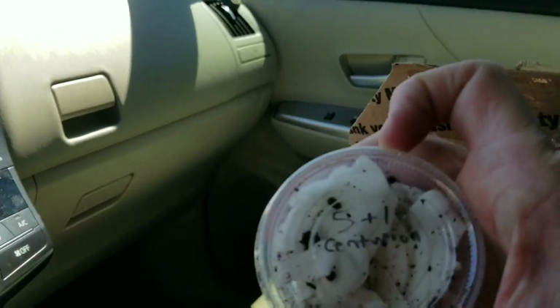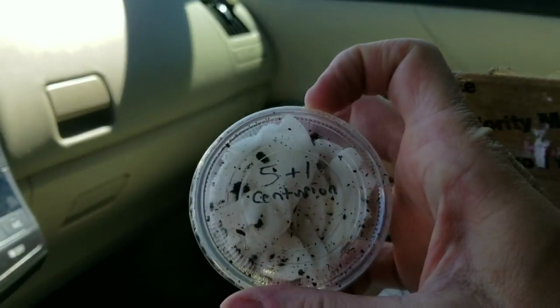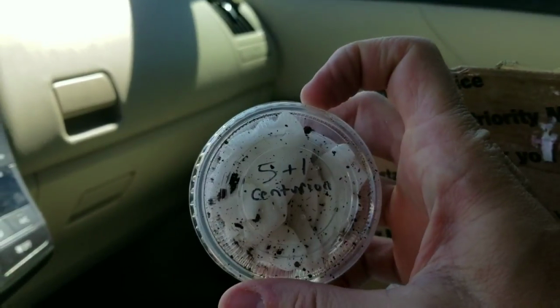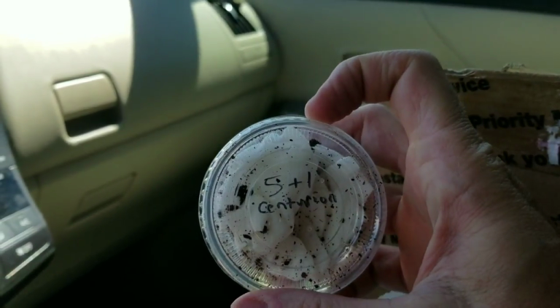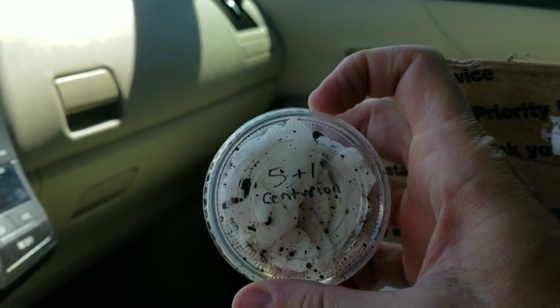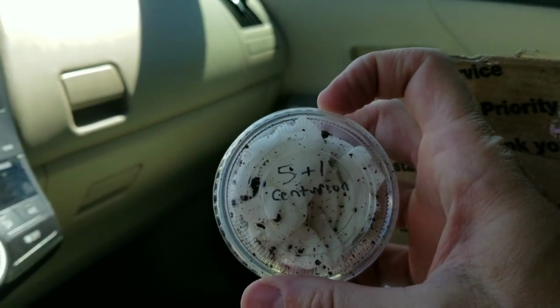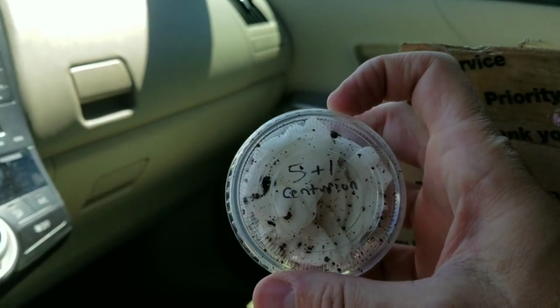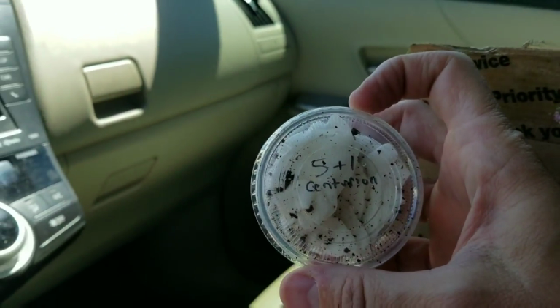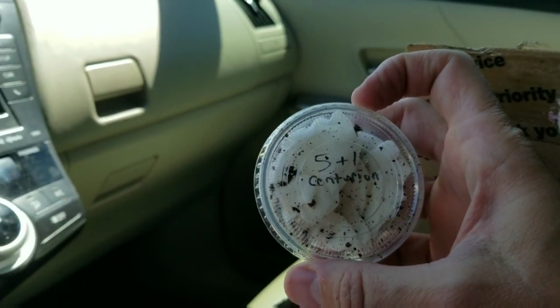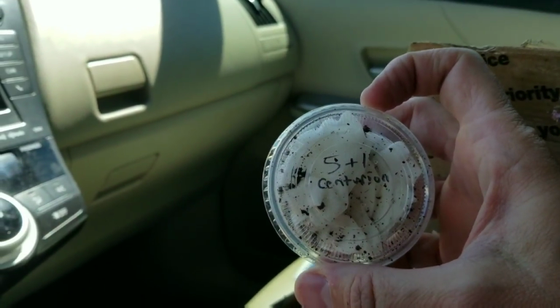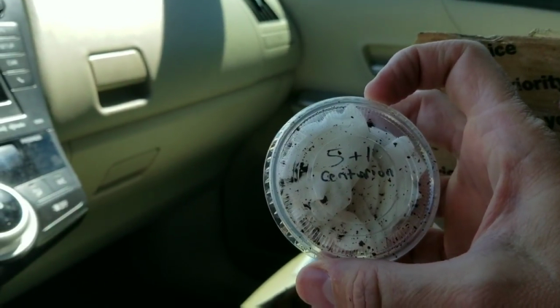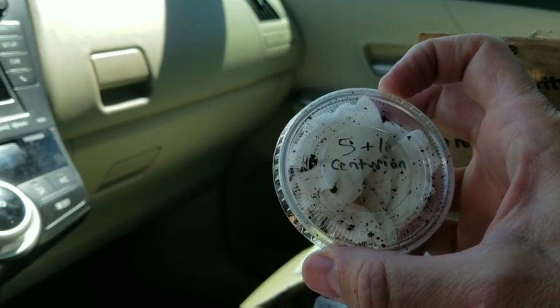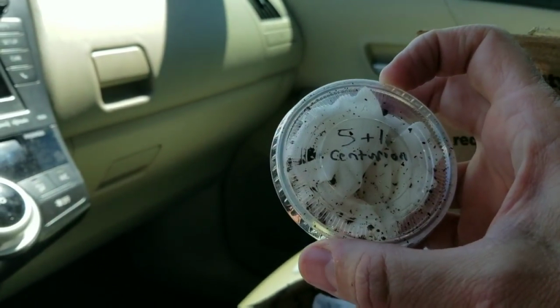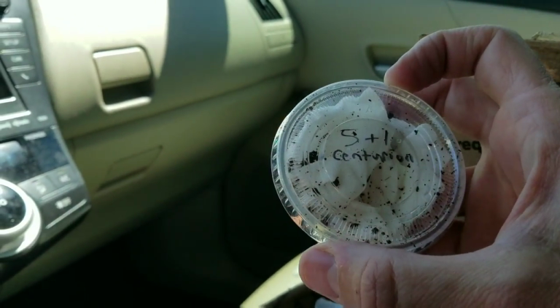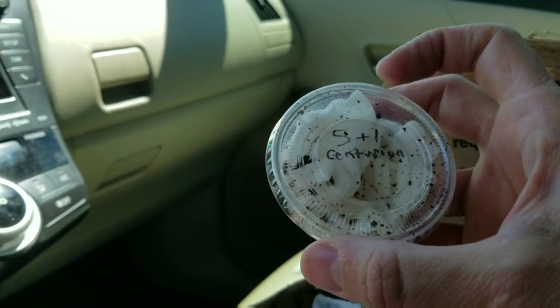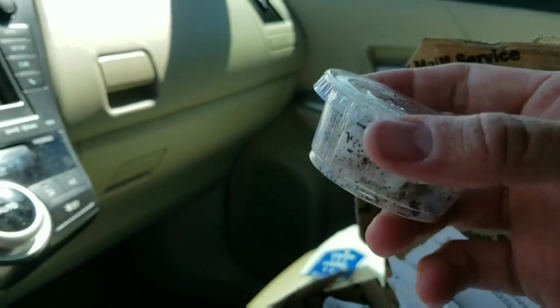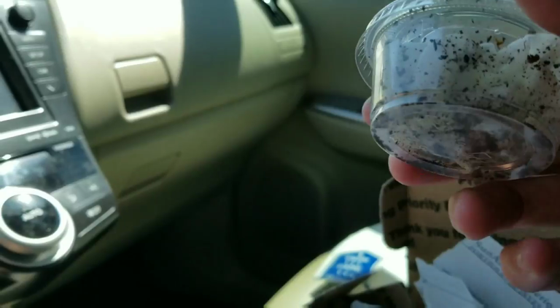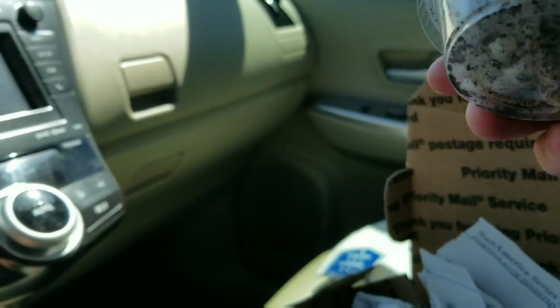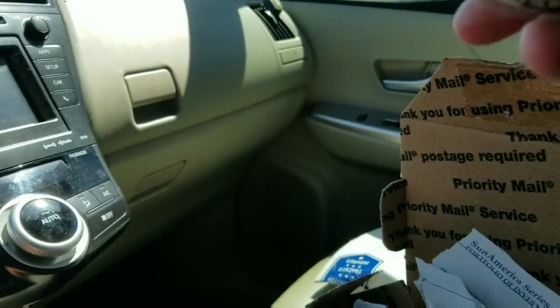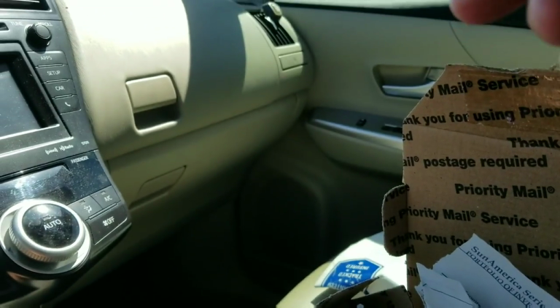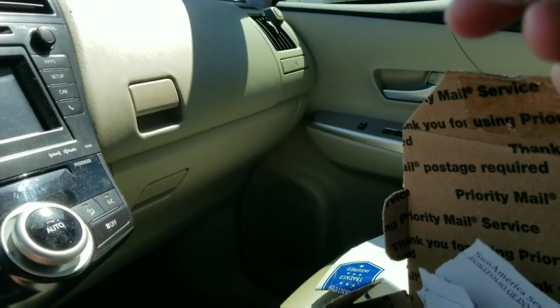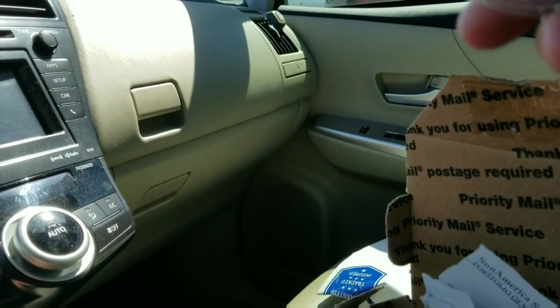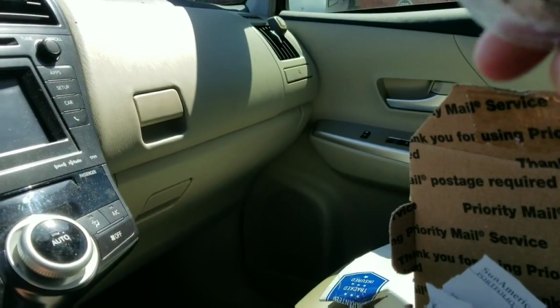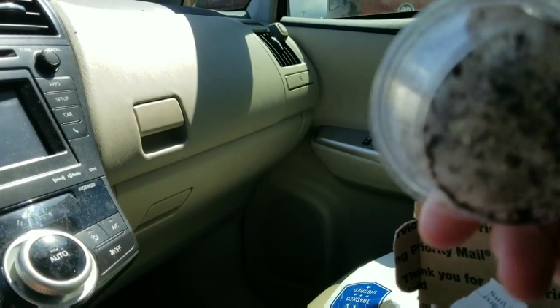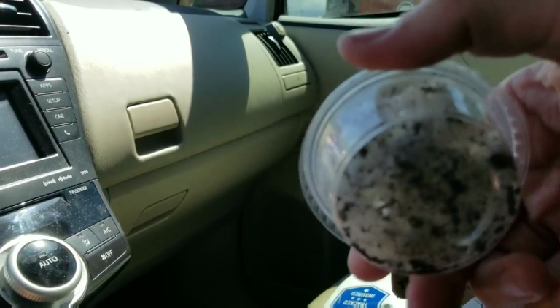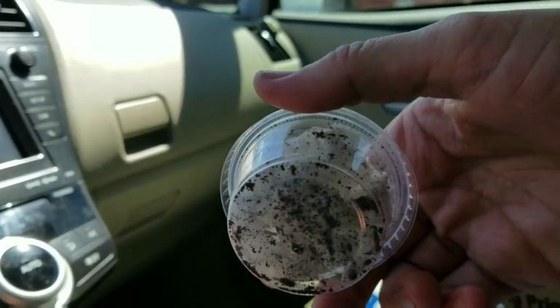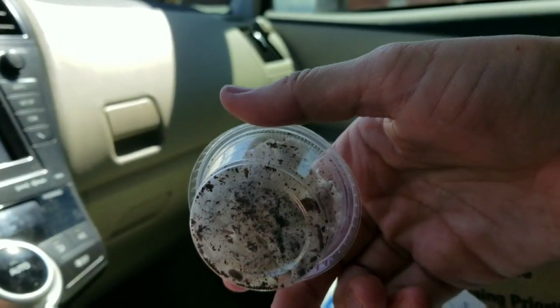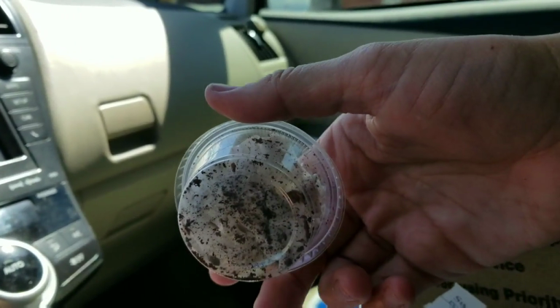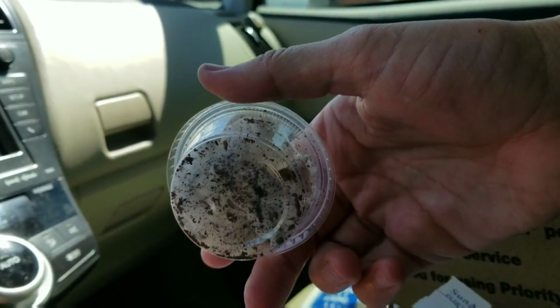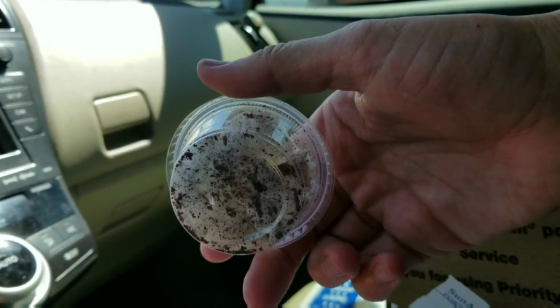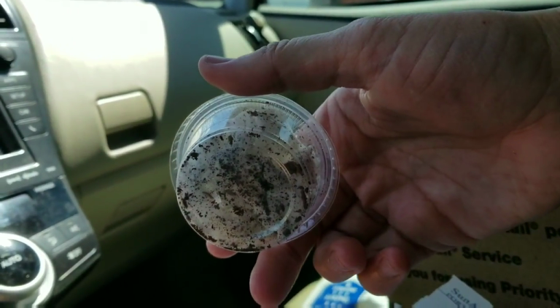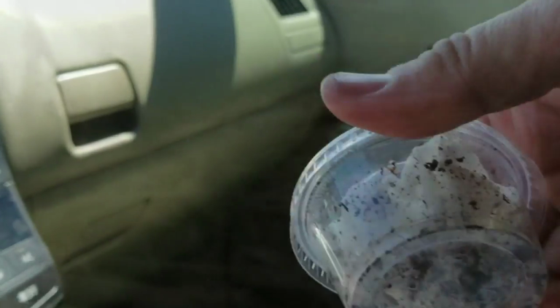These are five tiny, tiny little Centurion roaches. Oh my gosh, they are so small.